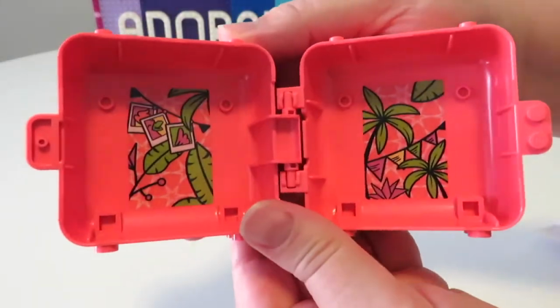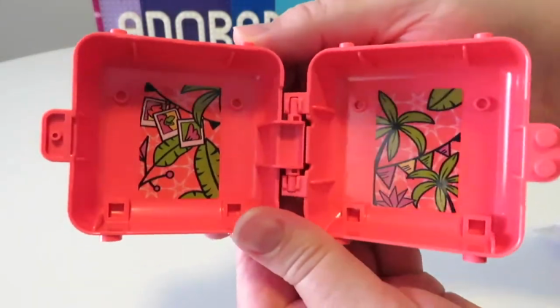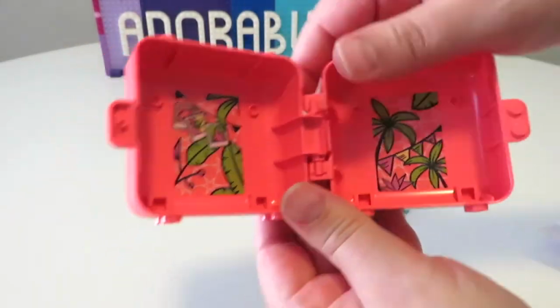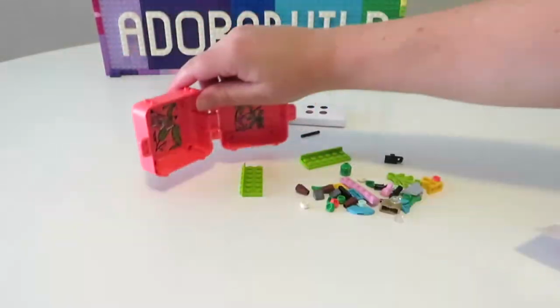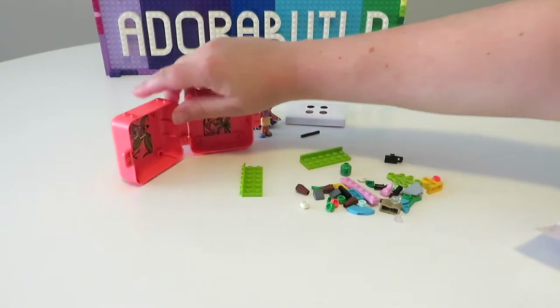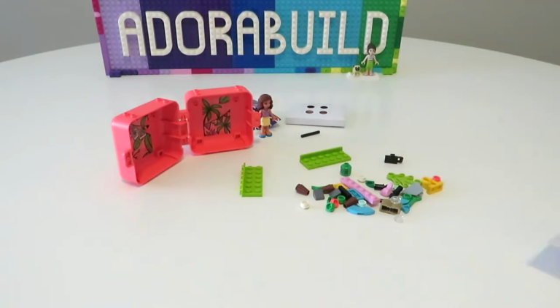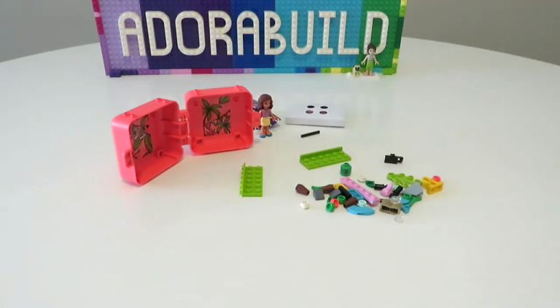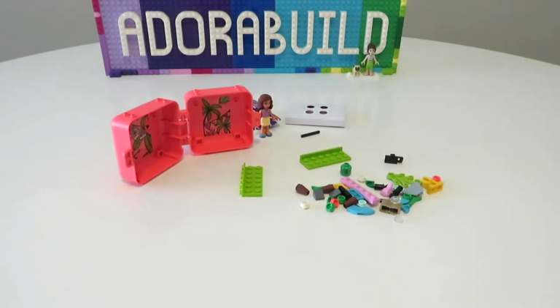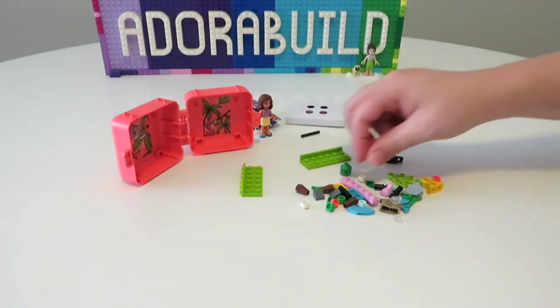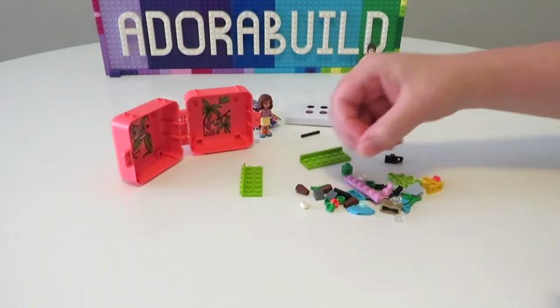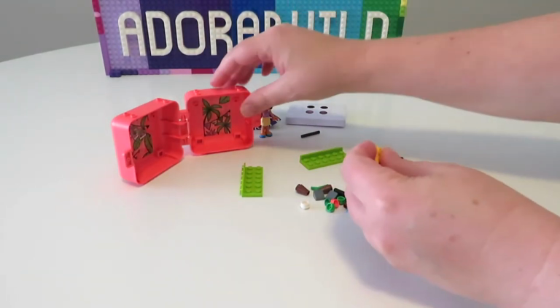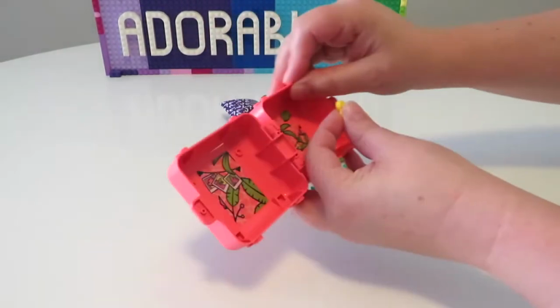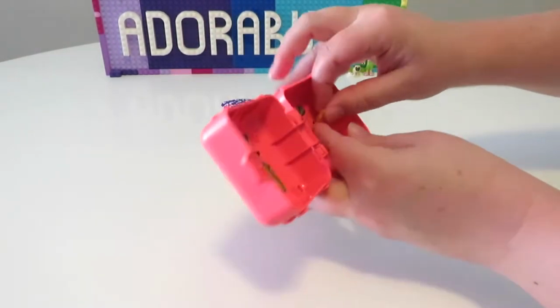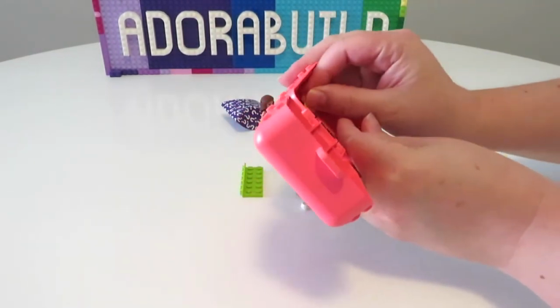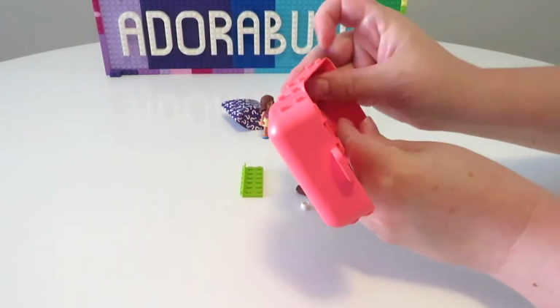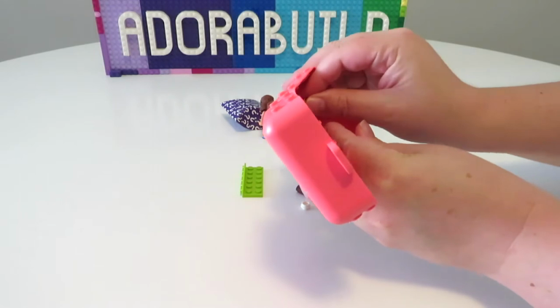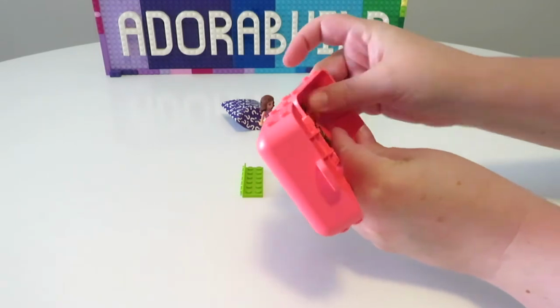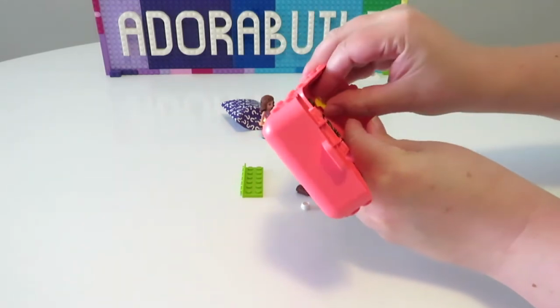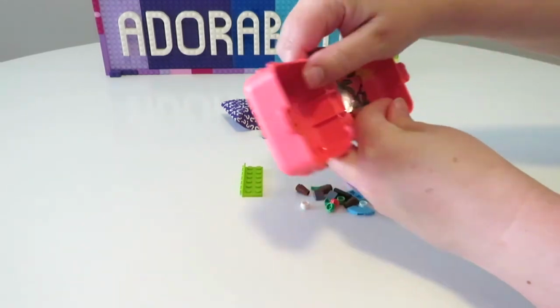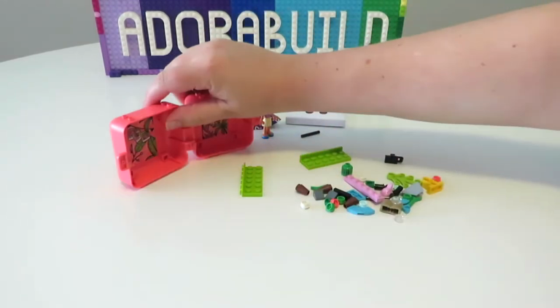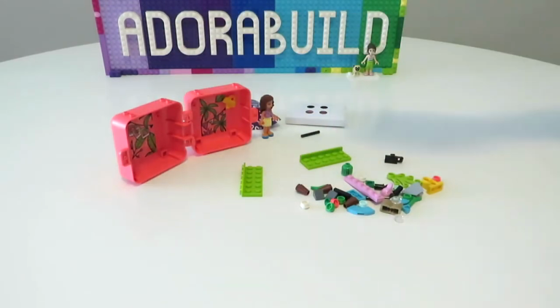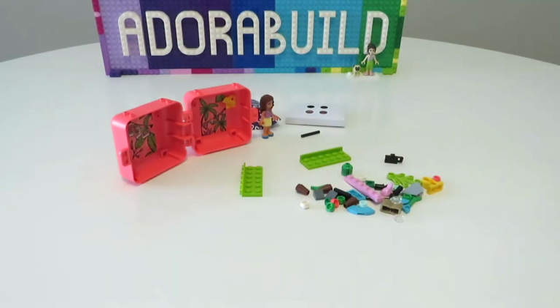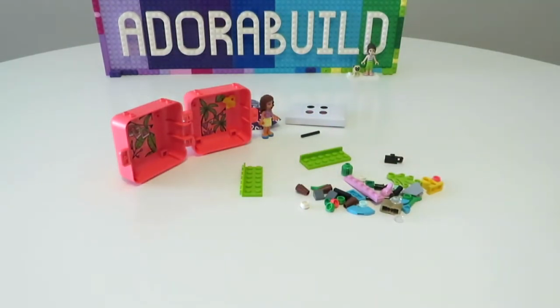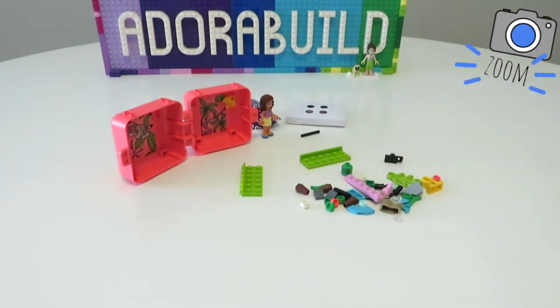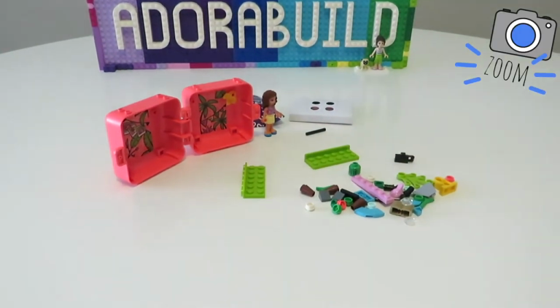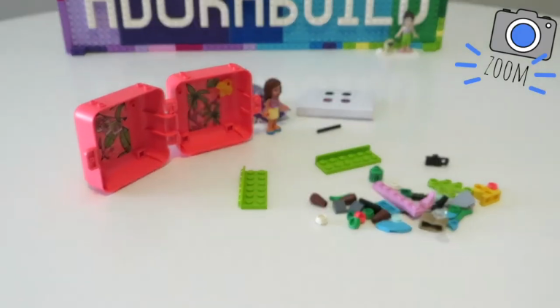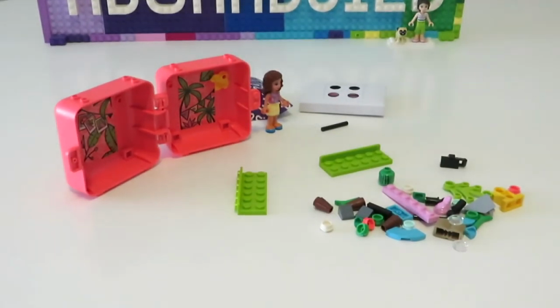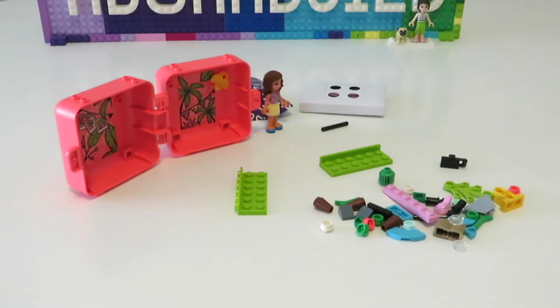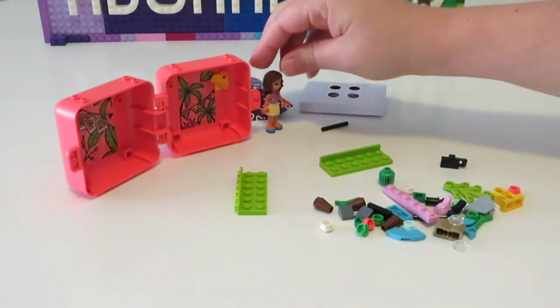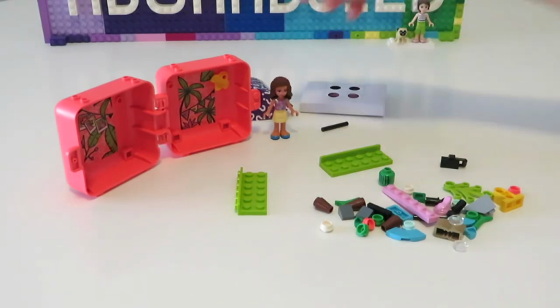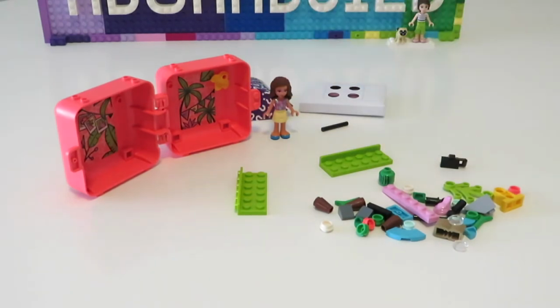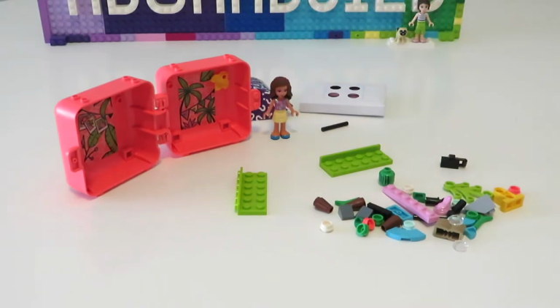You can see that I have applied the stickers to the inside of the cube. We also pop in a little yellow leaf piece onto the back of one side of the cube too.